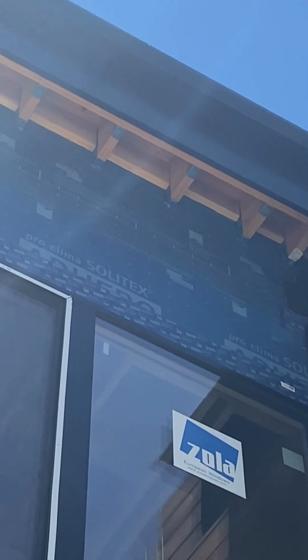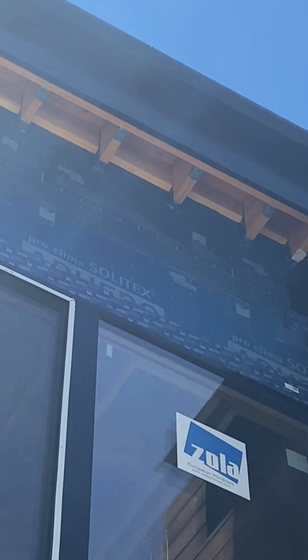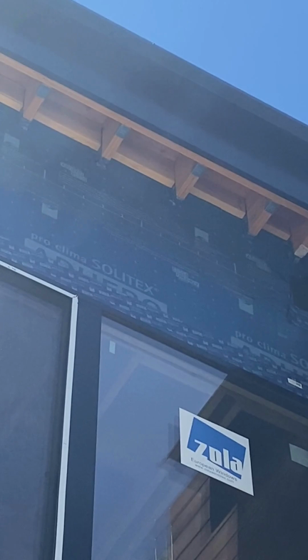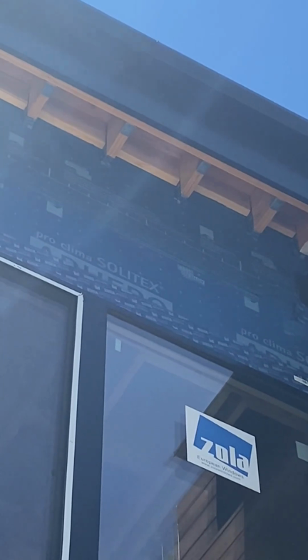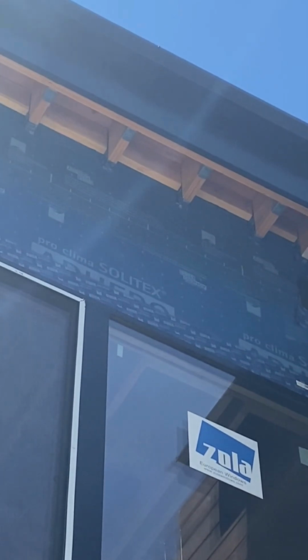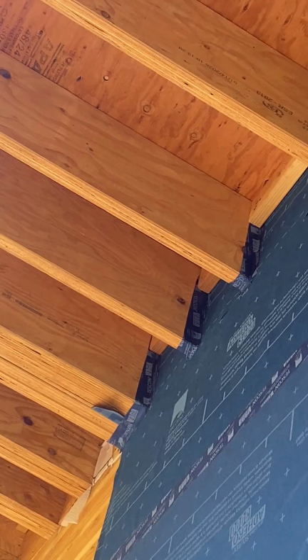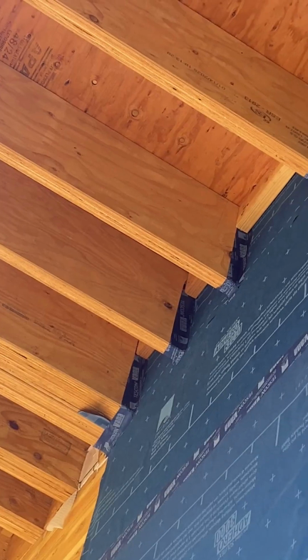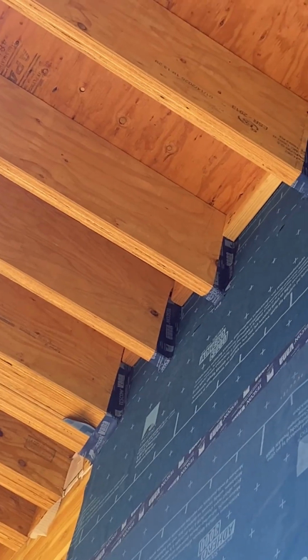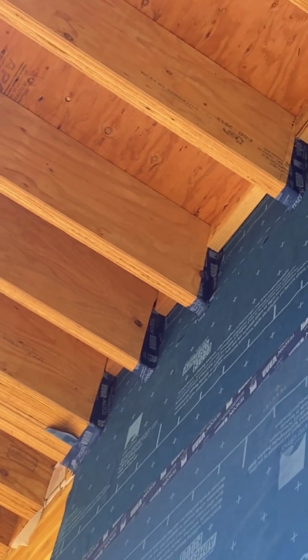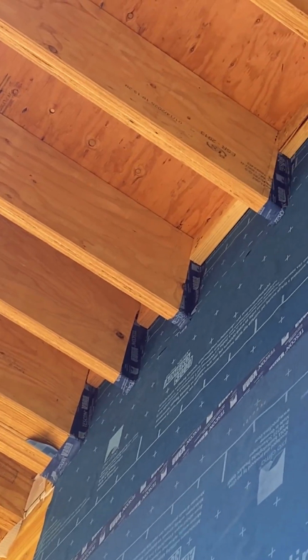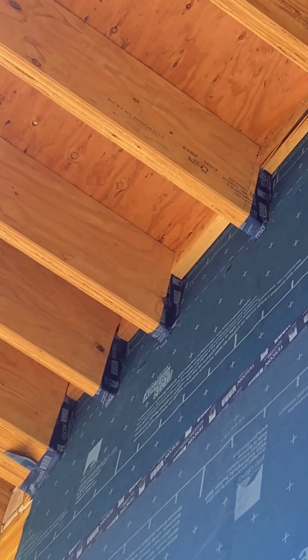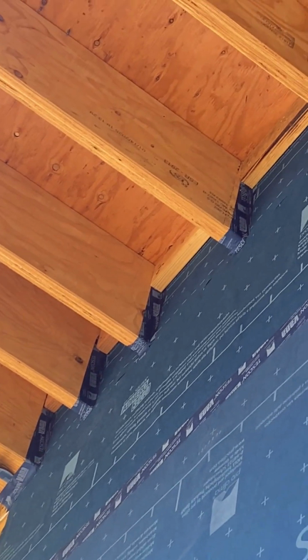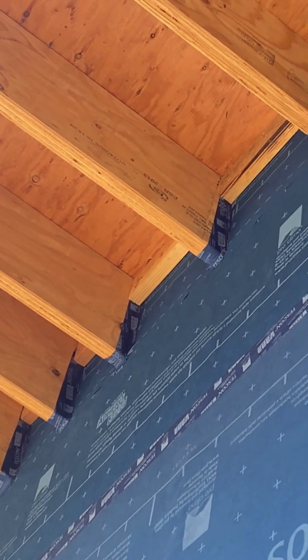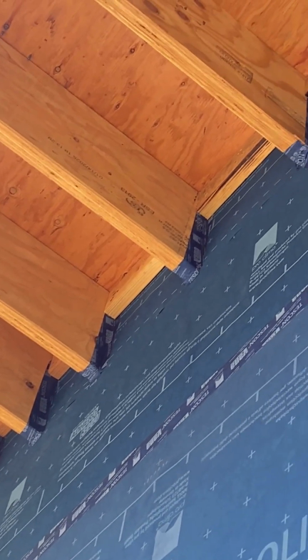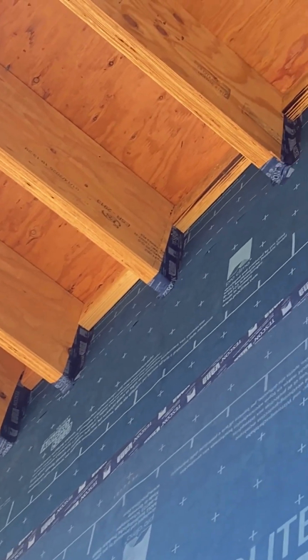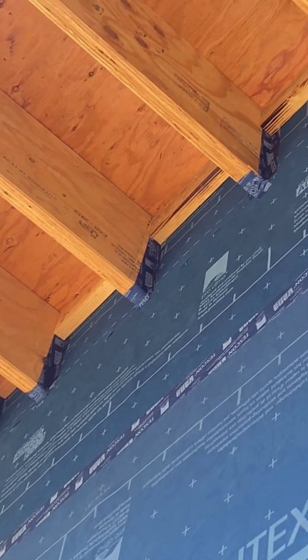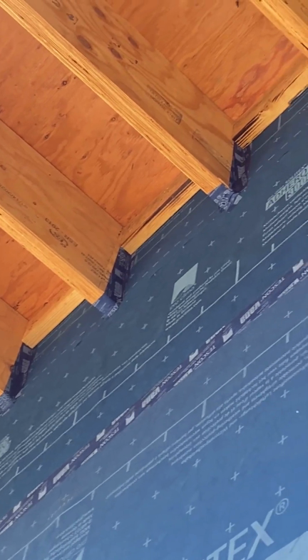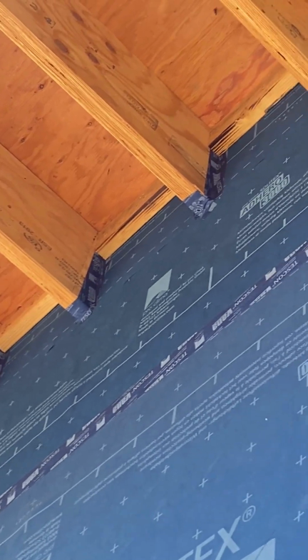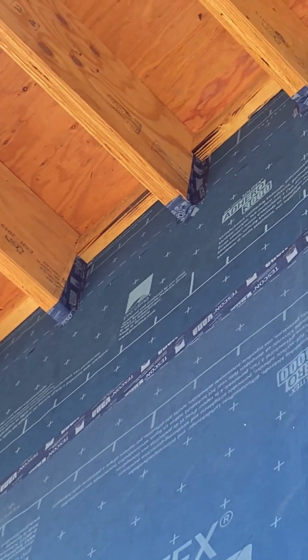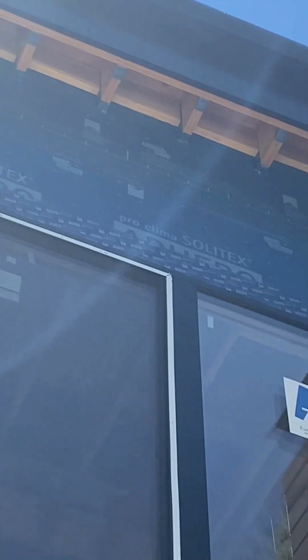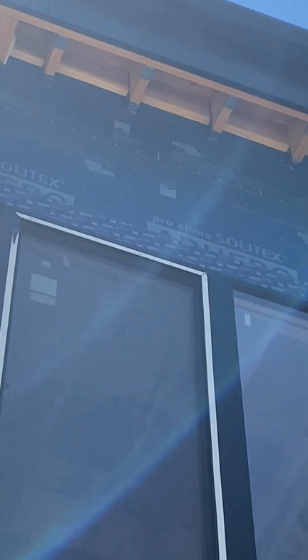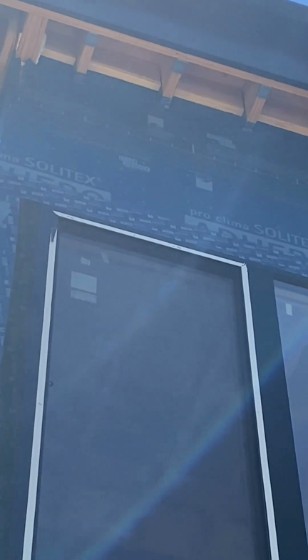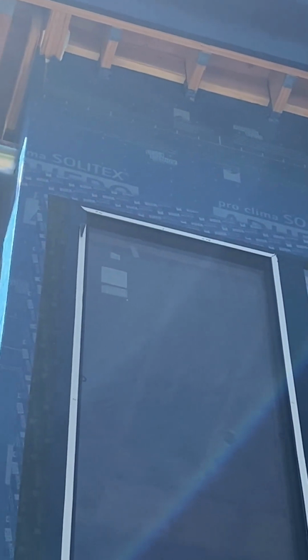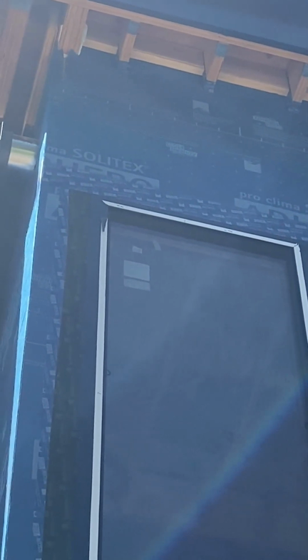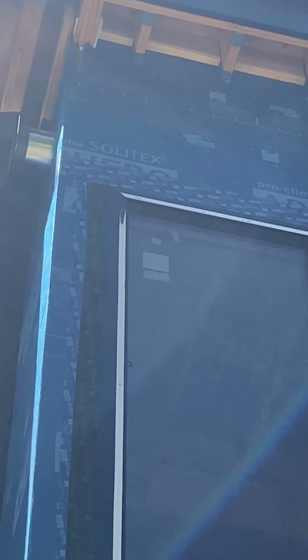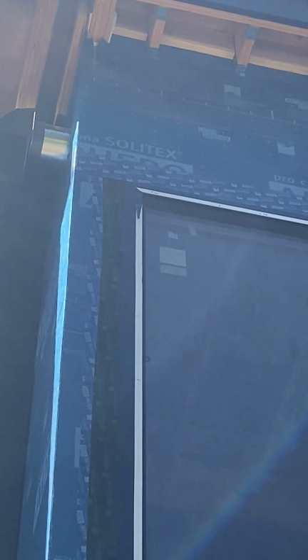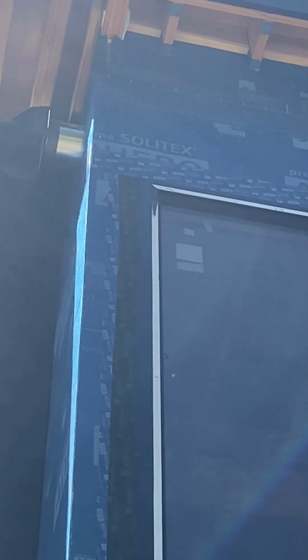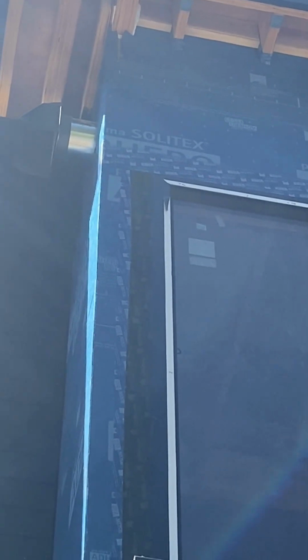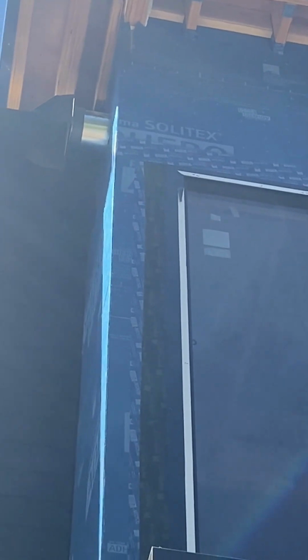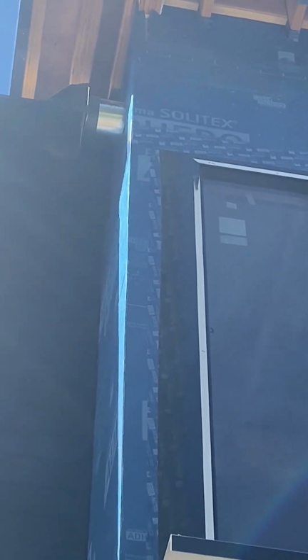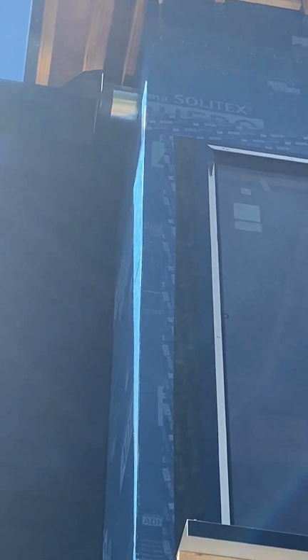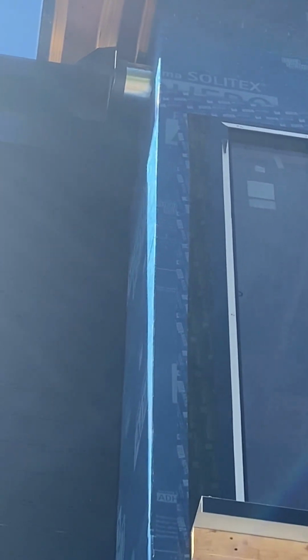You can see that each one of those rafters has Tescon Vanna tape wrapped around it, which transitions up on top of the roof deck. You can also see that Tescon Vanna integrating into the exterior window air tightness.